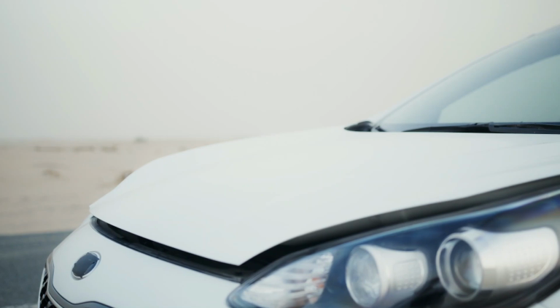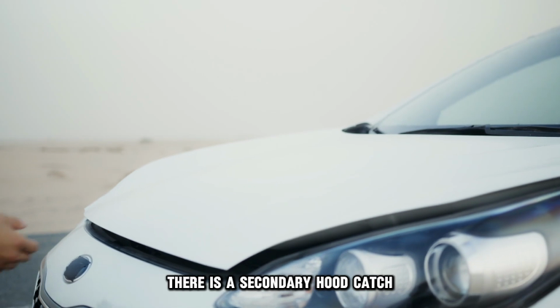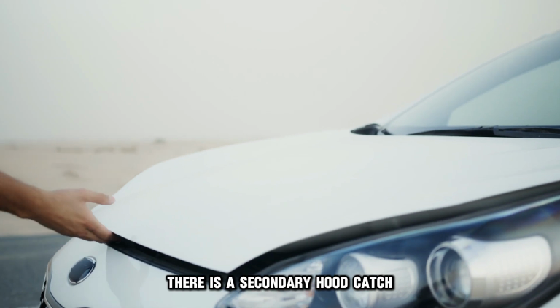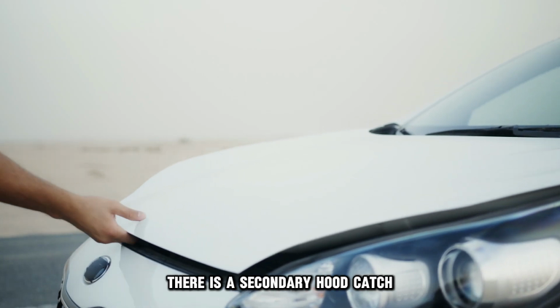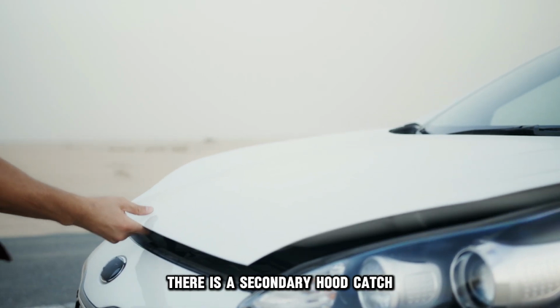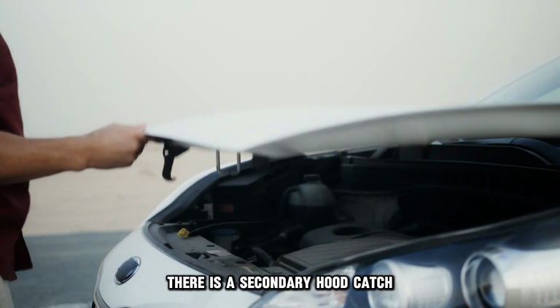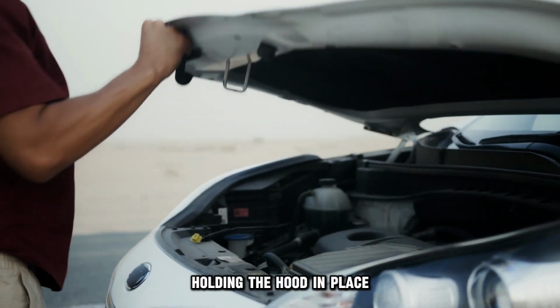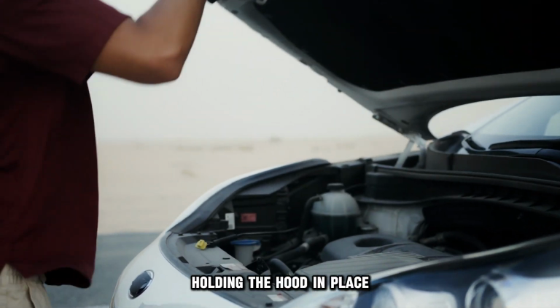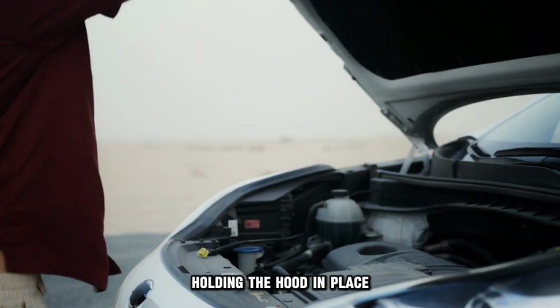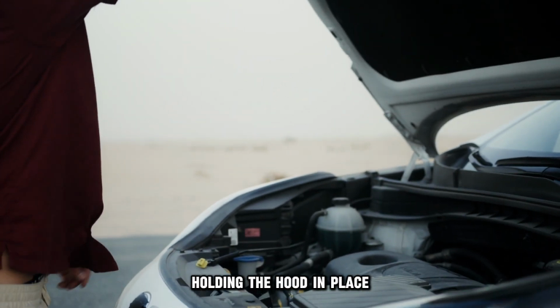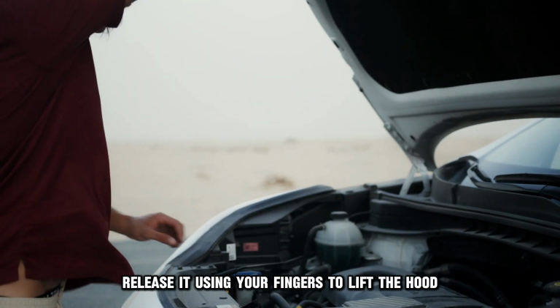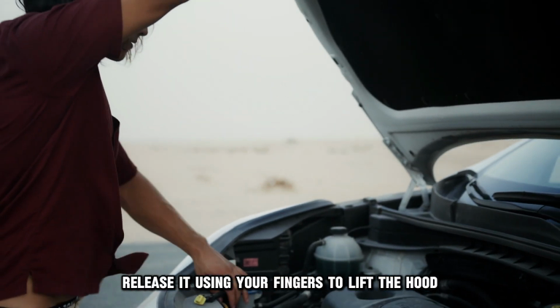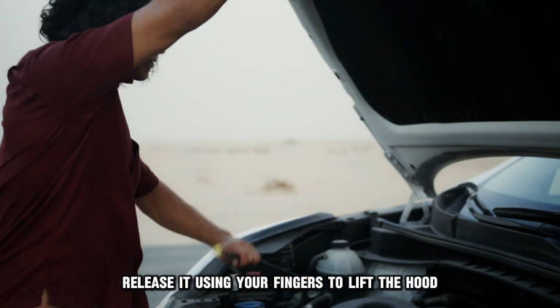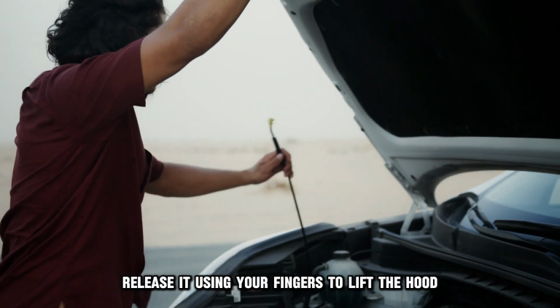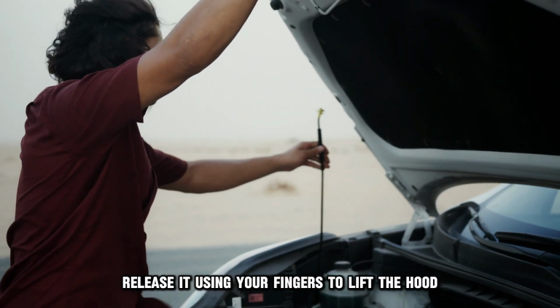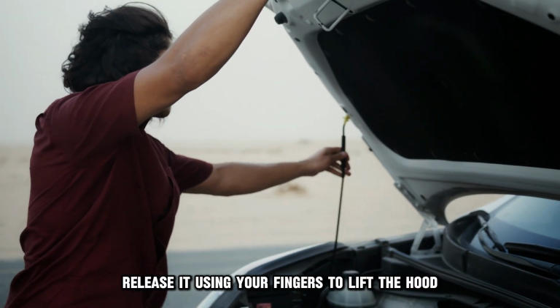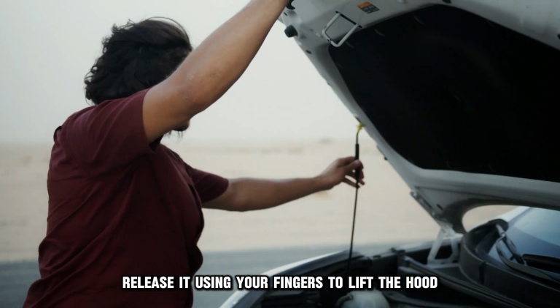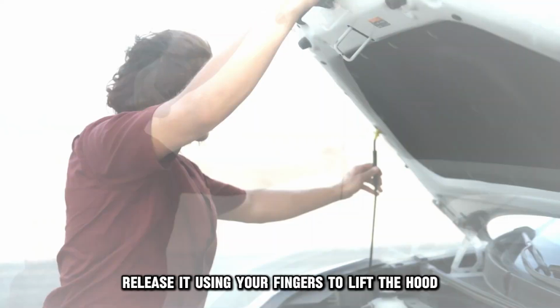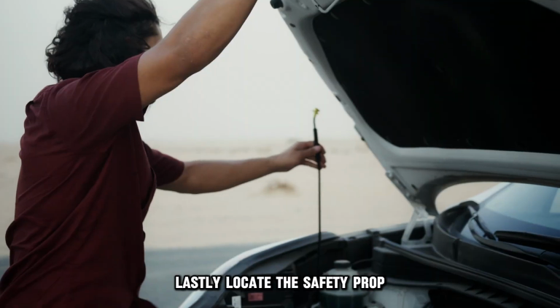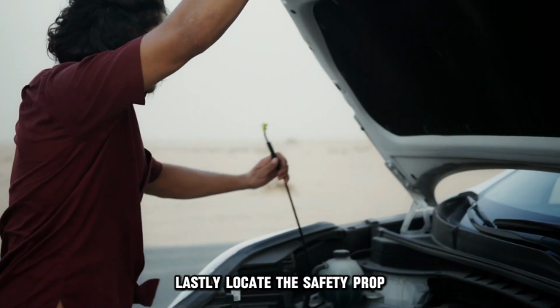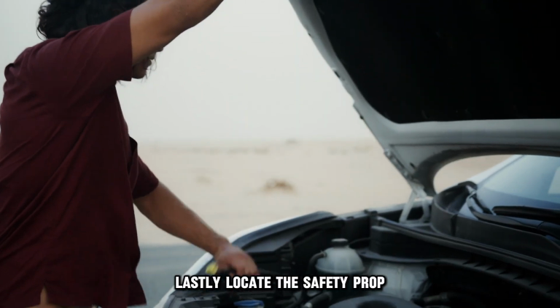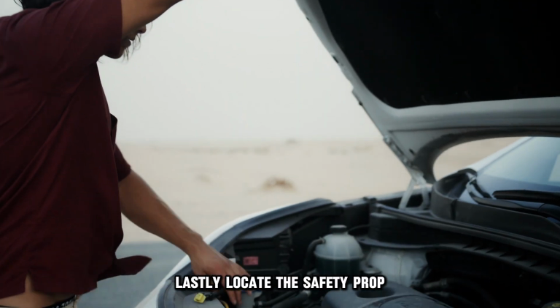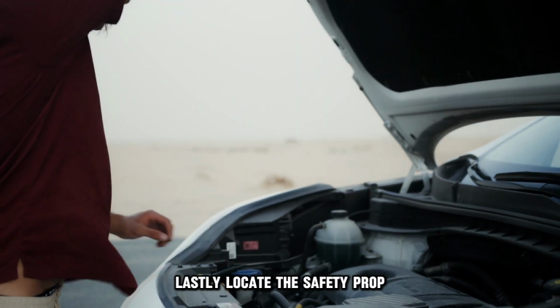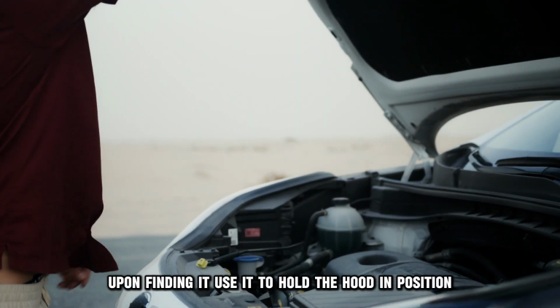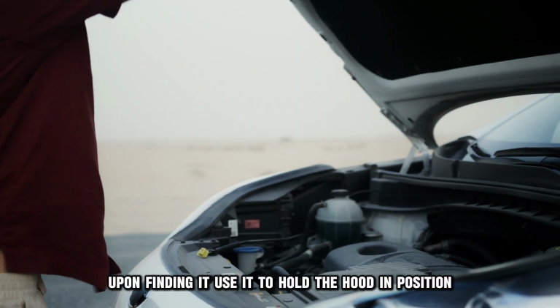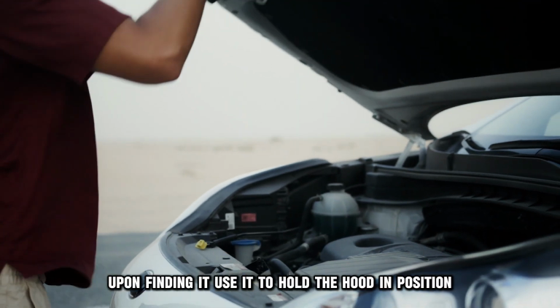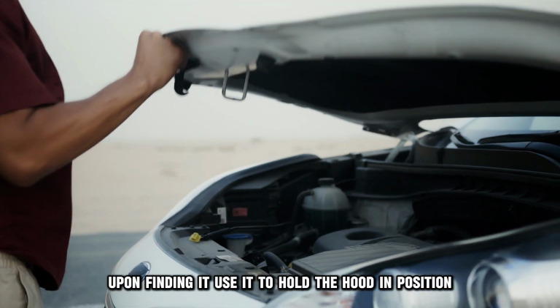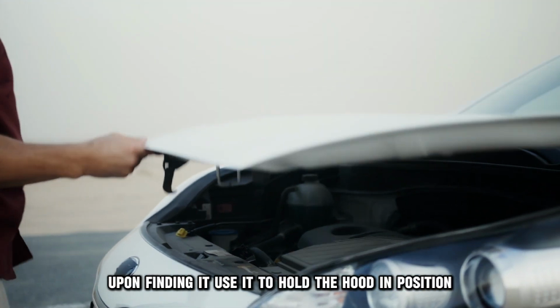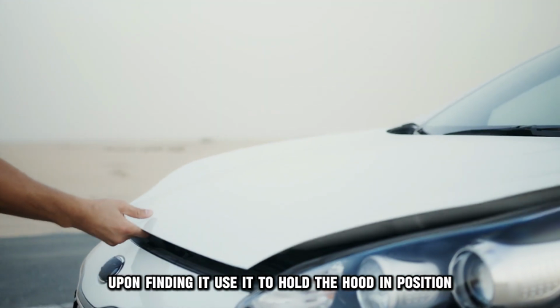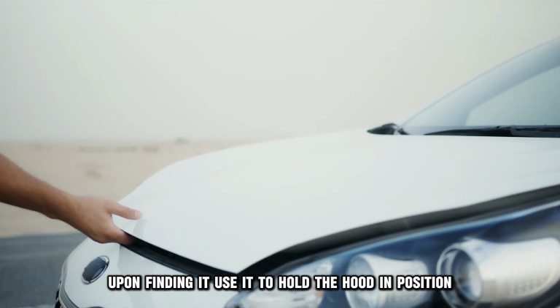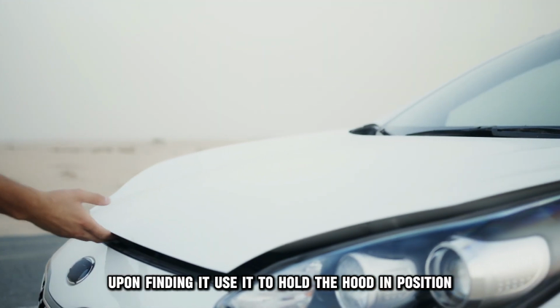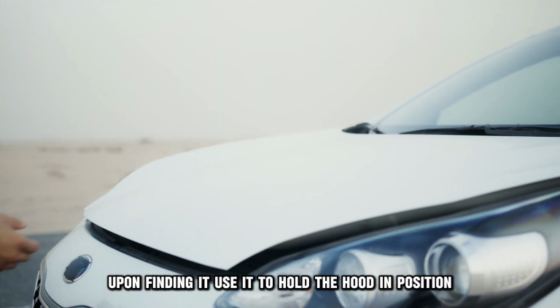There is a secondary hood catch holding the hood in place. Release it using your fingers to lift the hood. Lastly, locate the safety prop and use it to hold the hood in position.